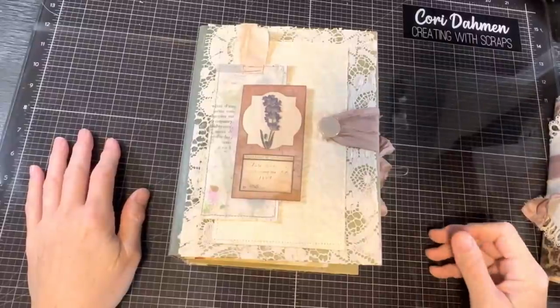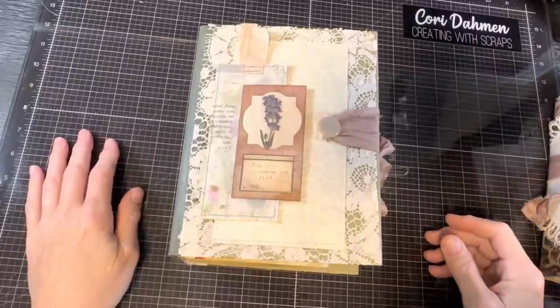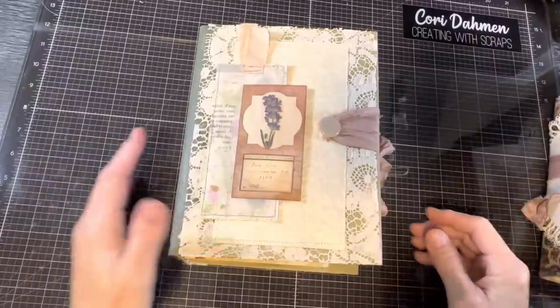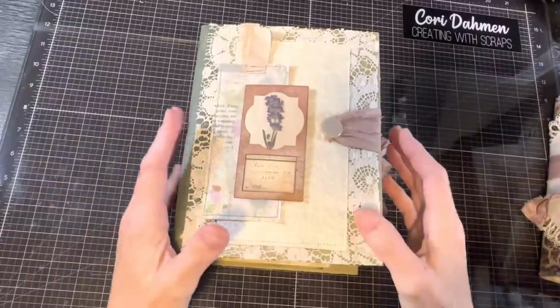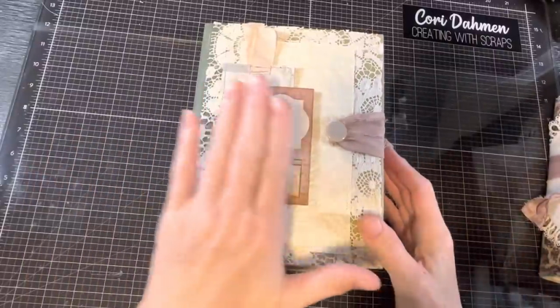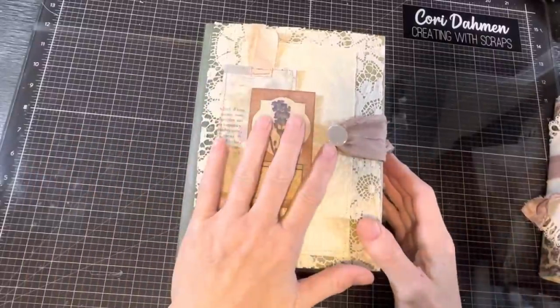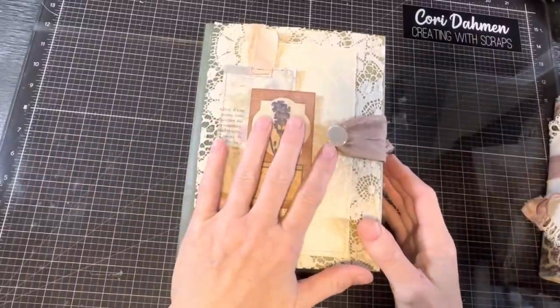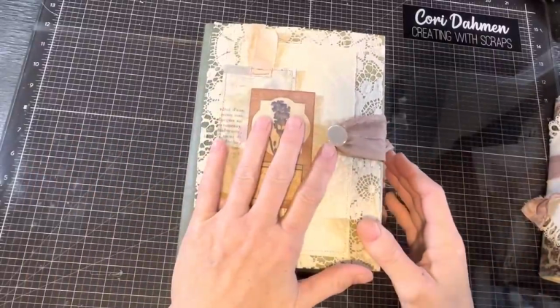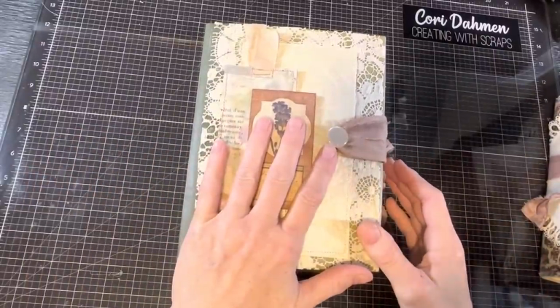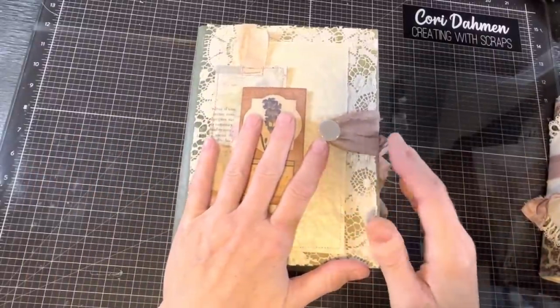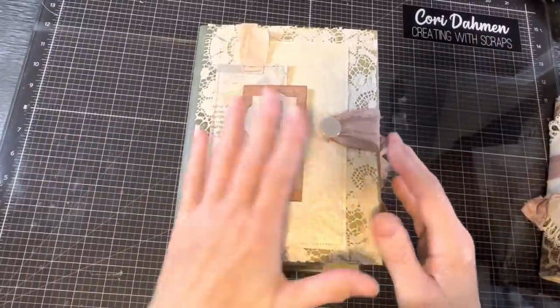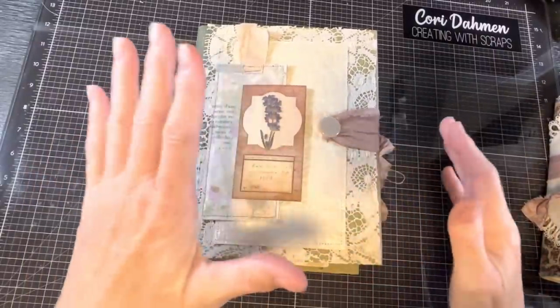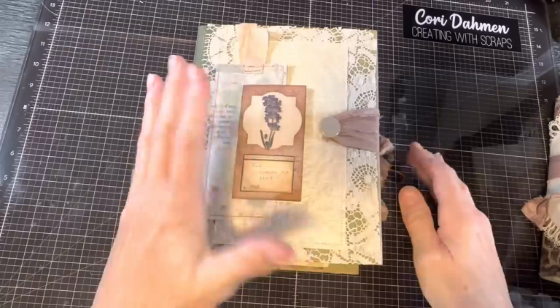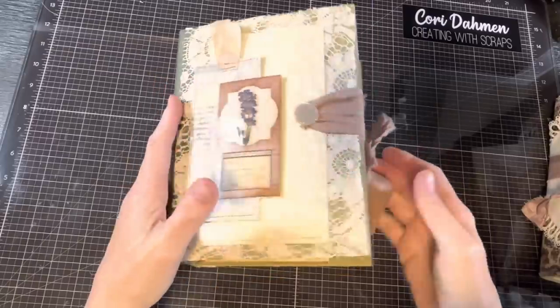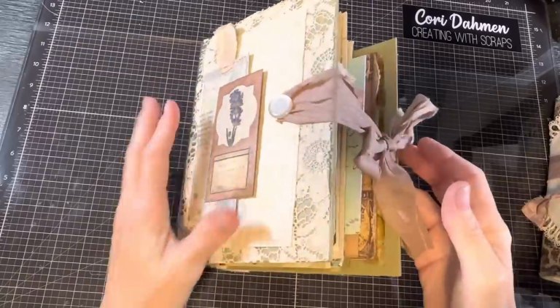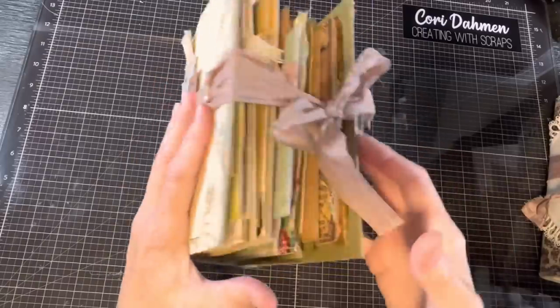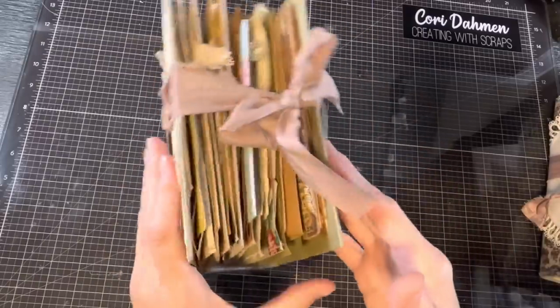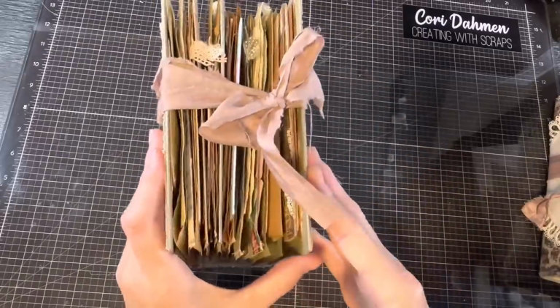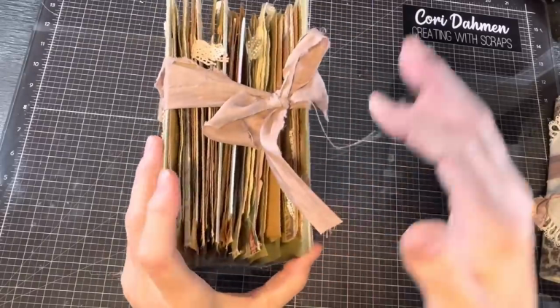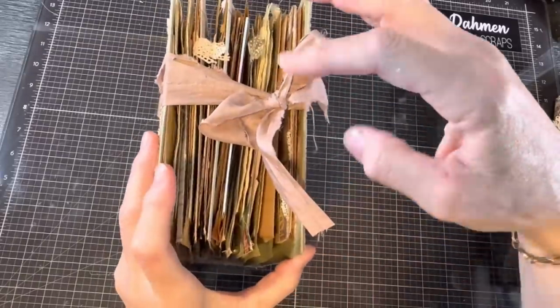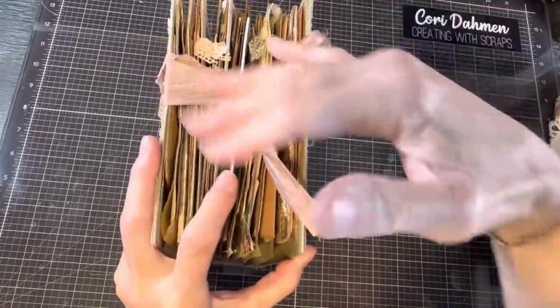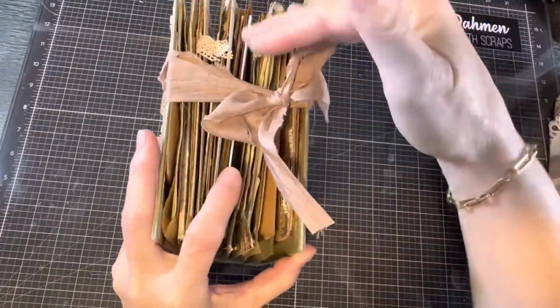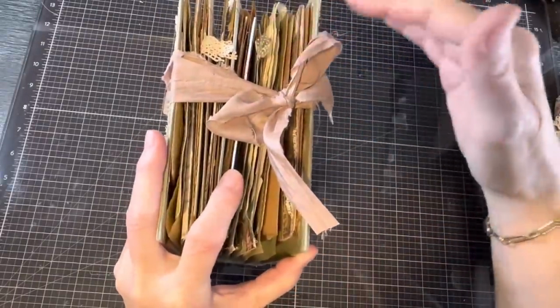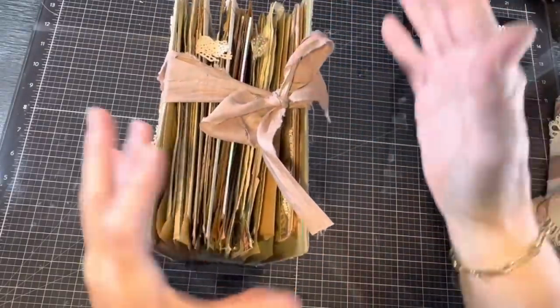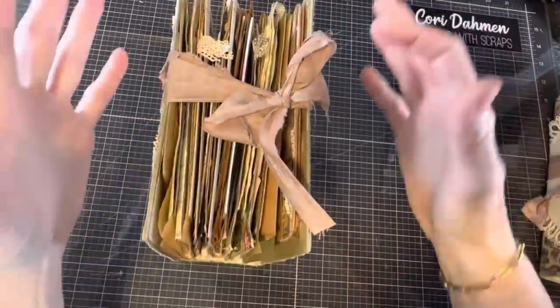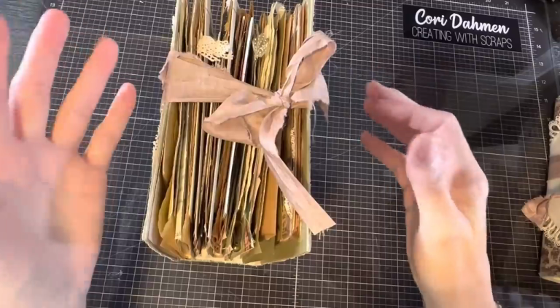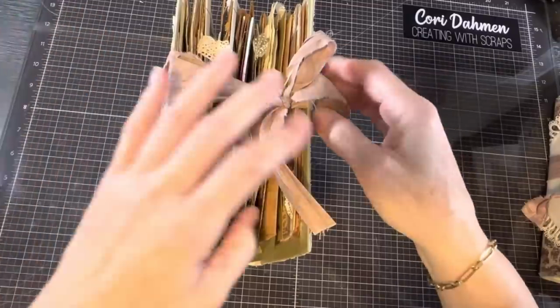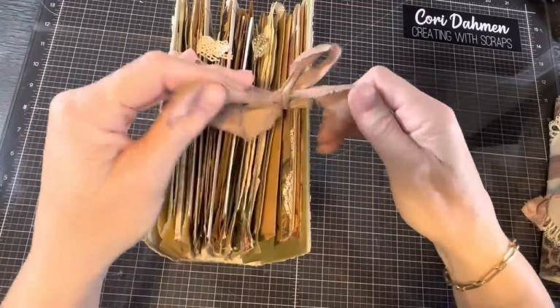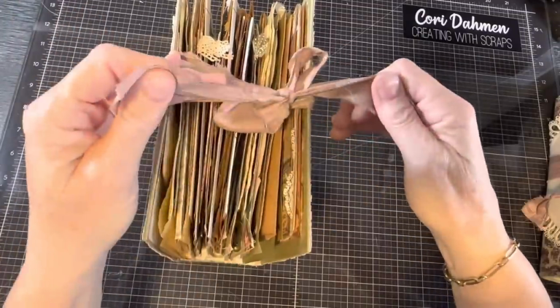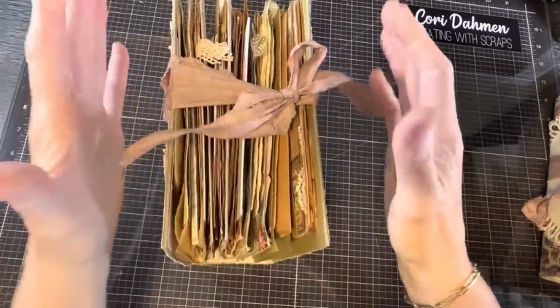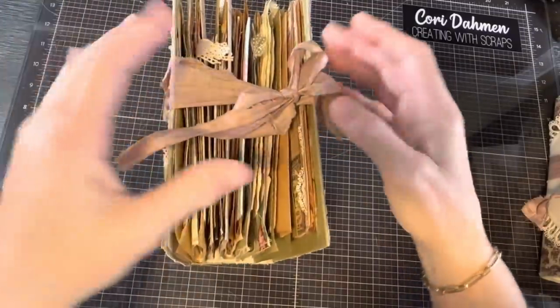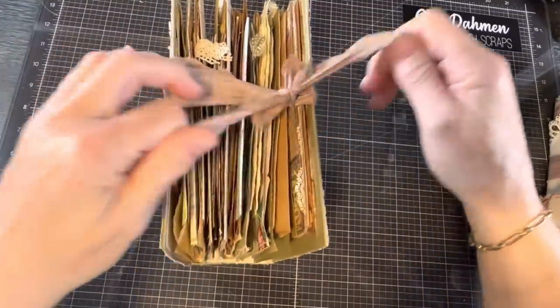Hi, I'm Cori. Welcome to Creating with Scraps. This is my second video of the day. I had listened to the requests people had about how I assembled this and what I did to put it together, and several people had mentioned they'd like to see the process.